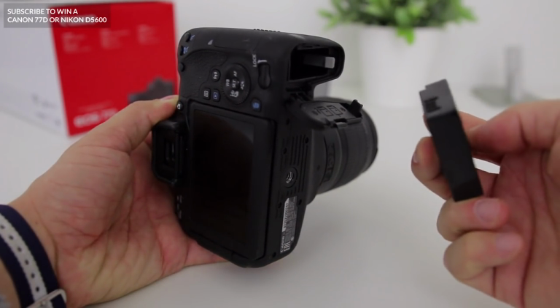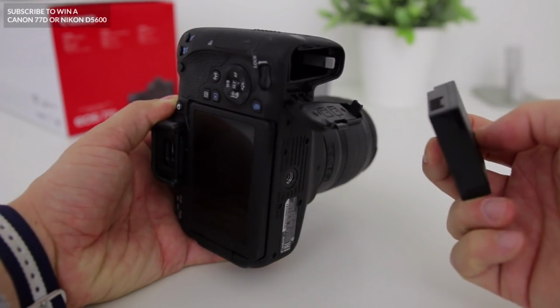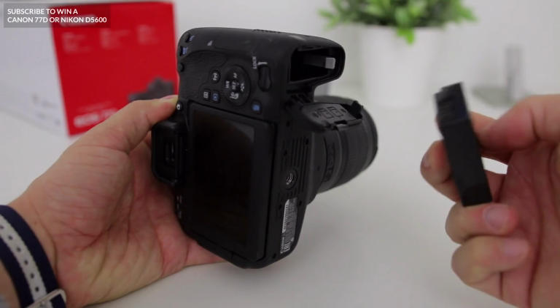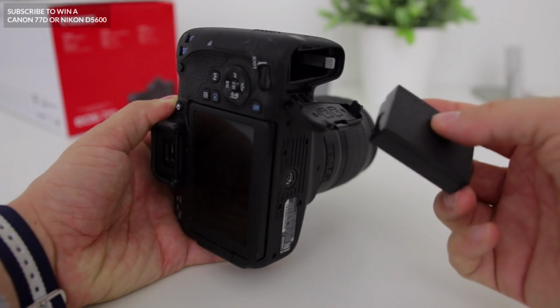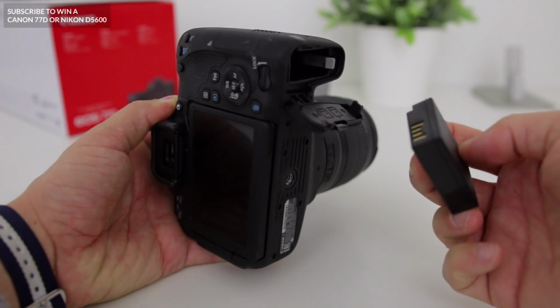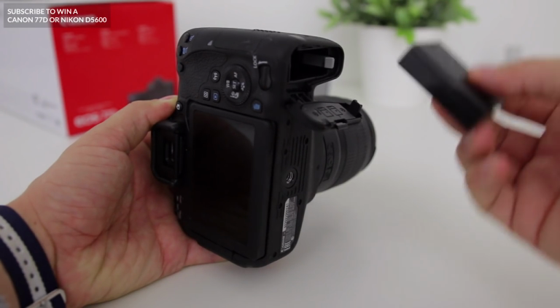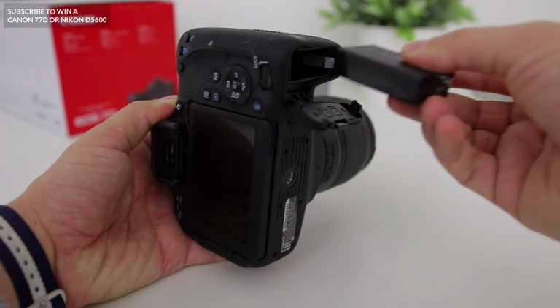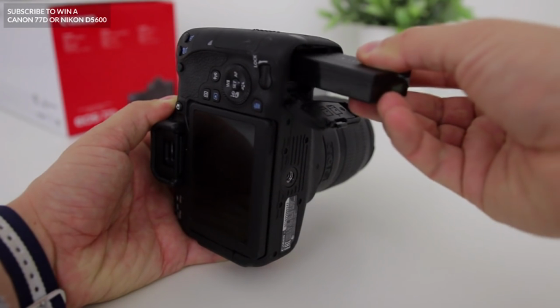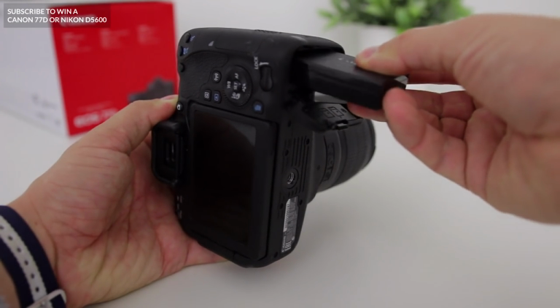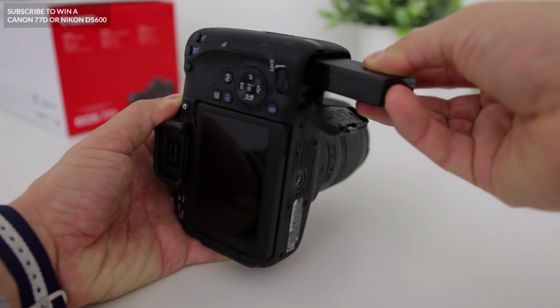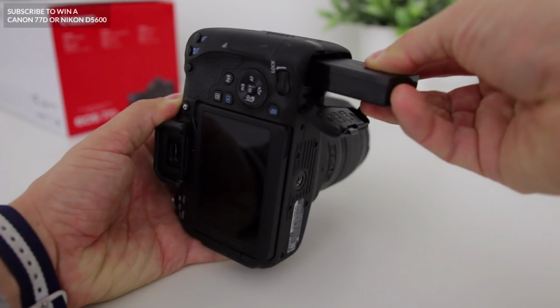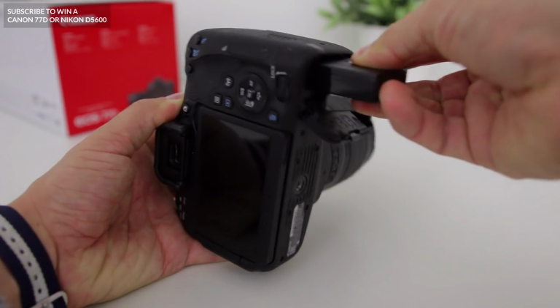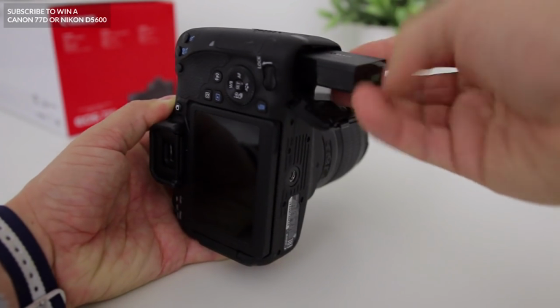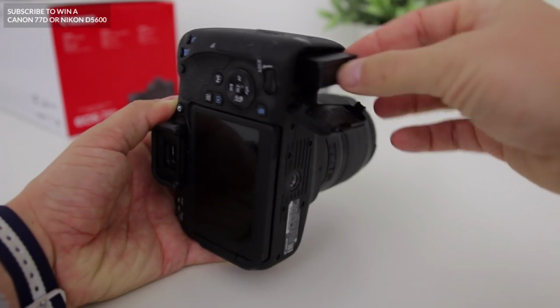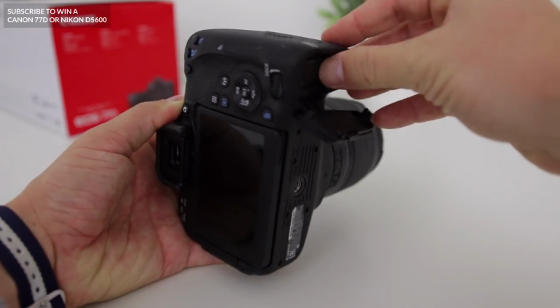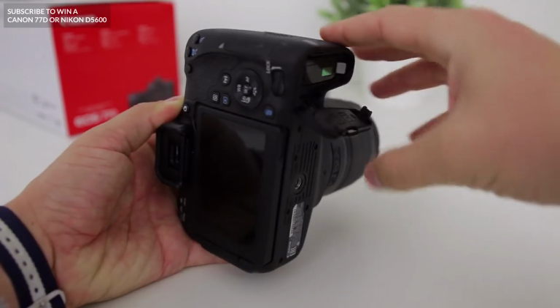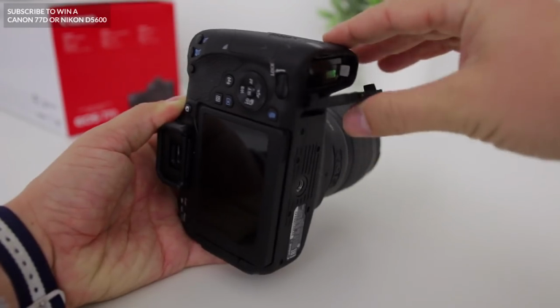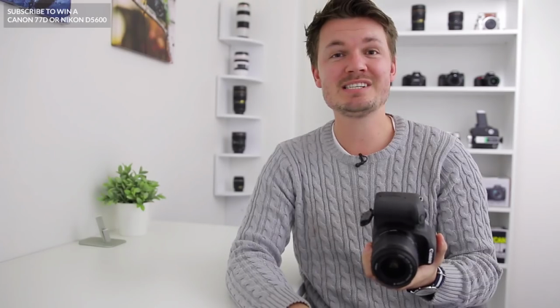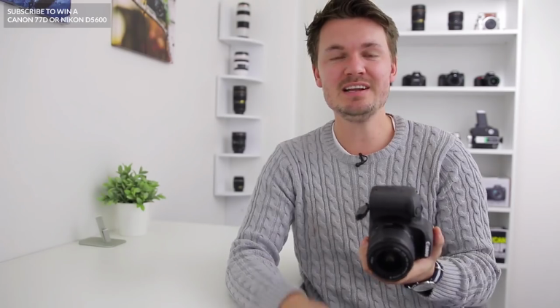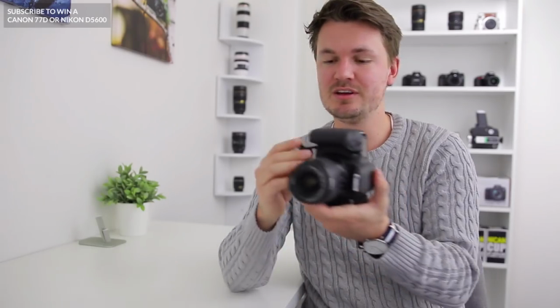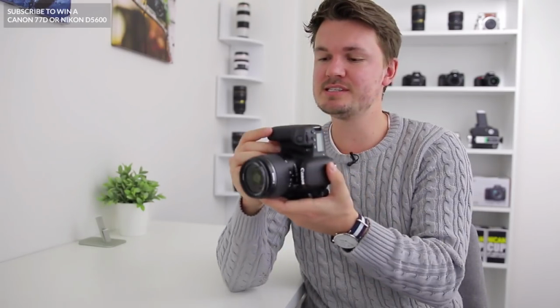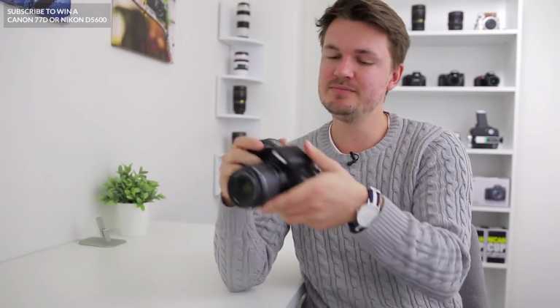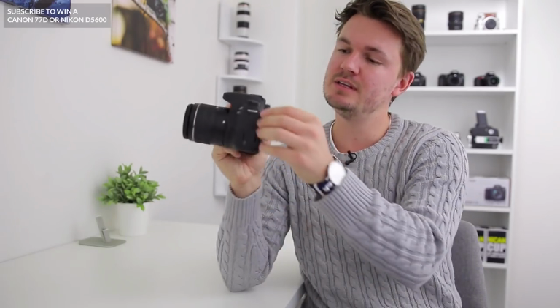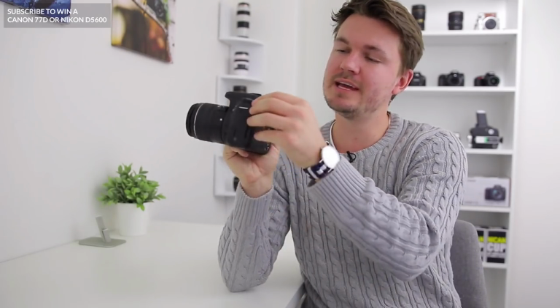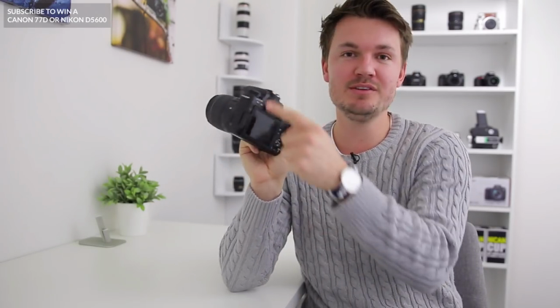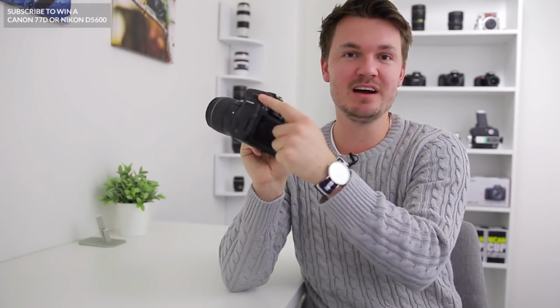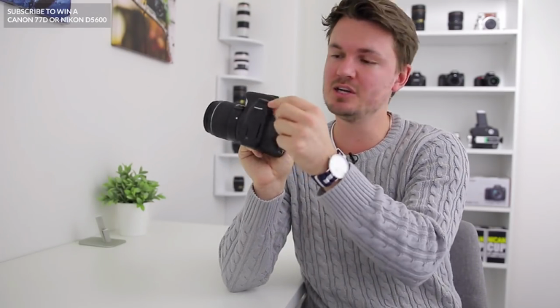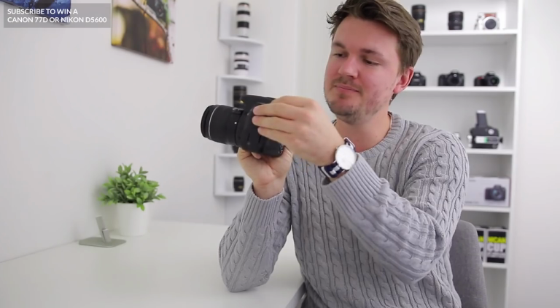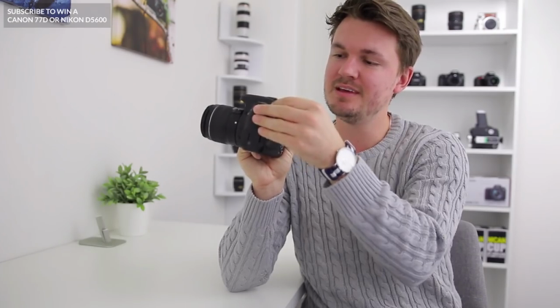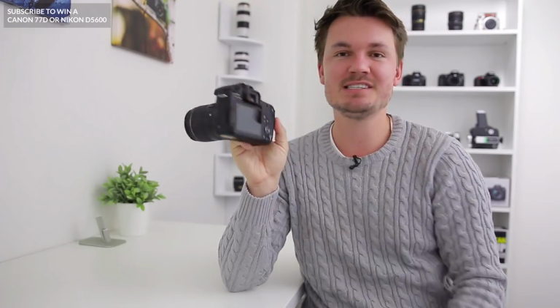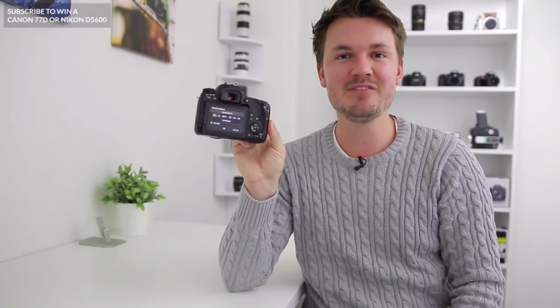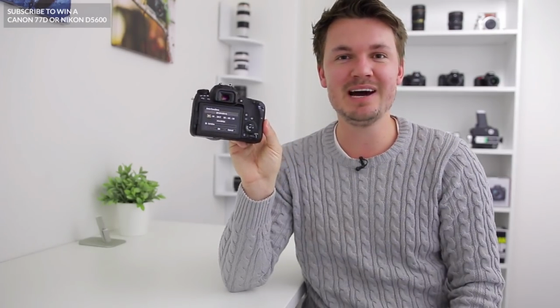Once it's open, you can place the battery into the camera, making sure these little connectors on the end here line up with the ones on the inside of your camera. Once that's done, you can close the slot and turn on the camera using the dial at the top here to see that we've got some power.